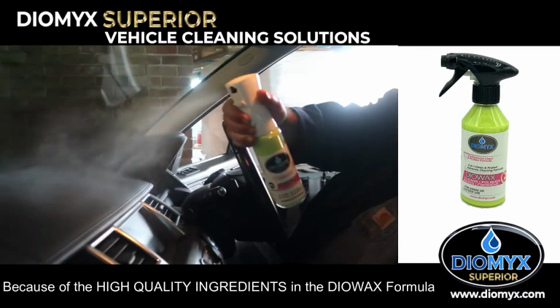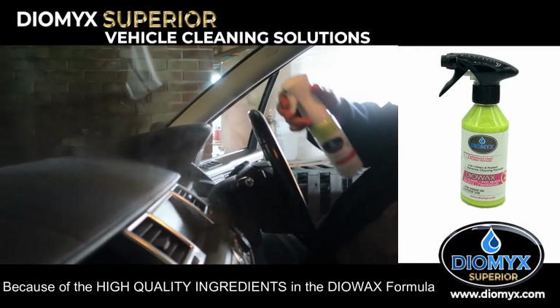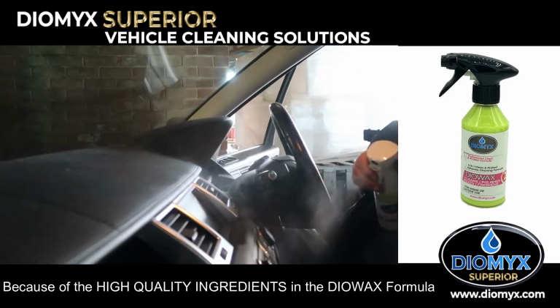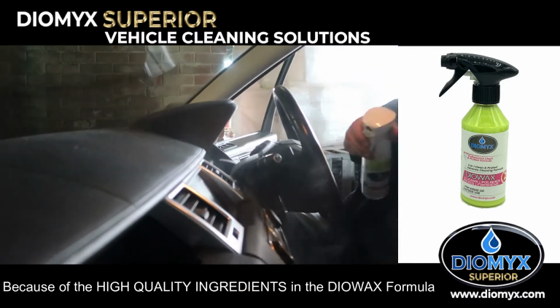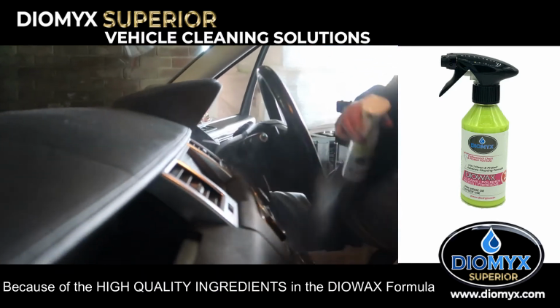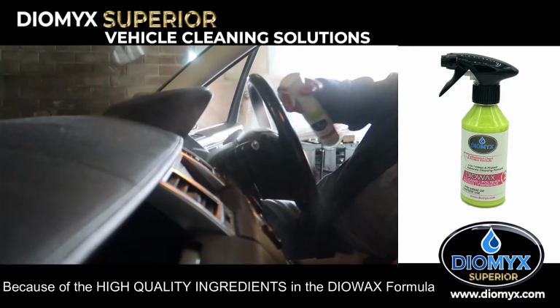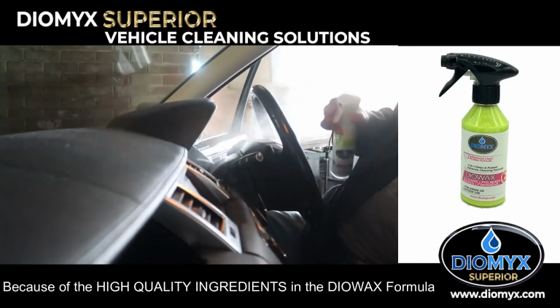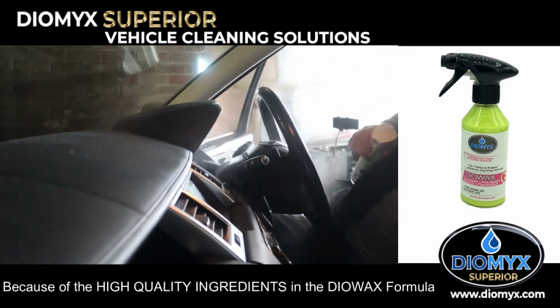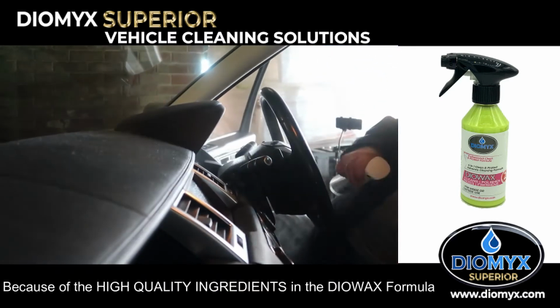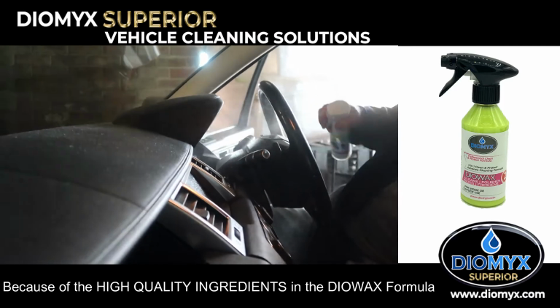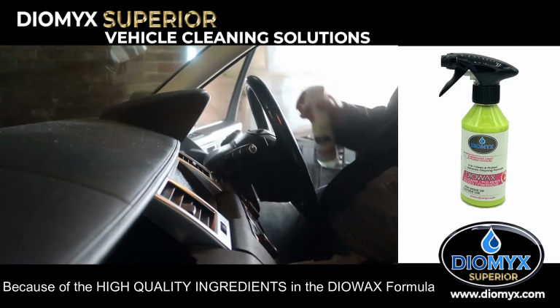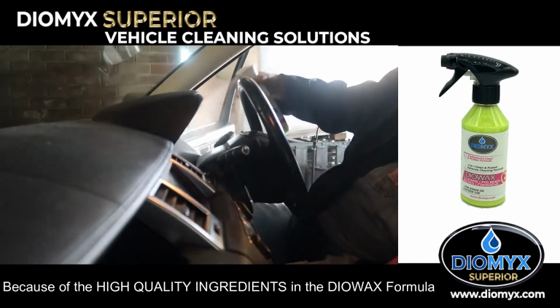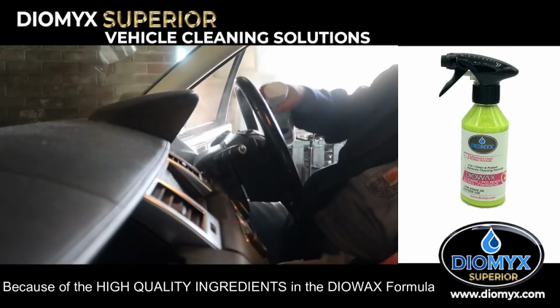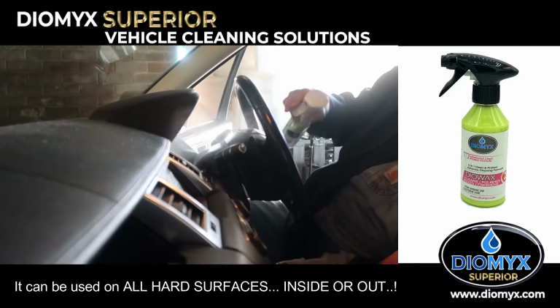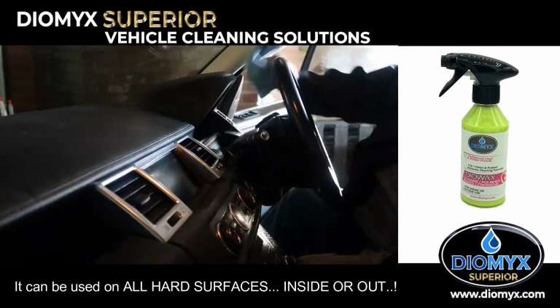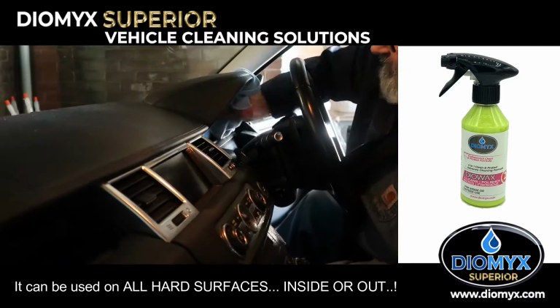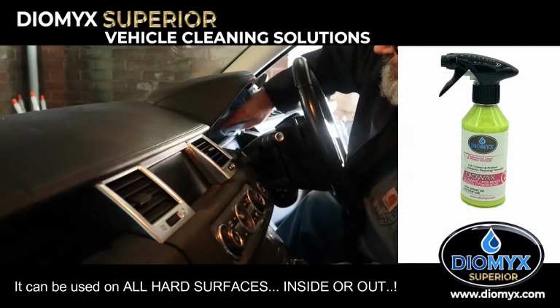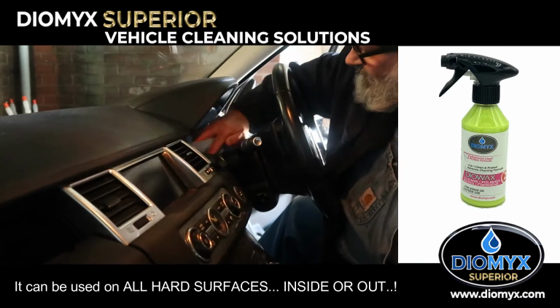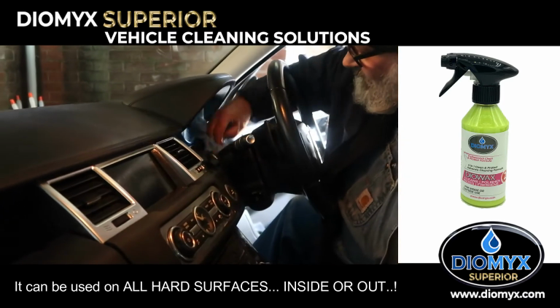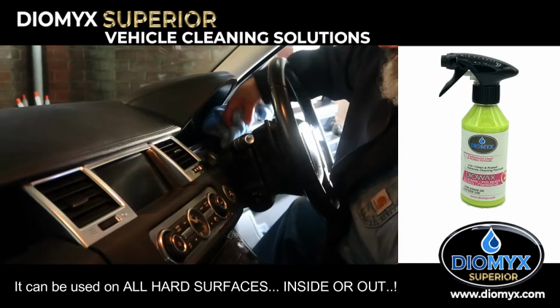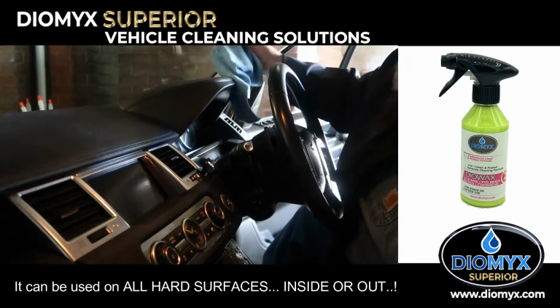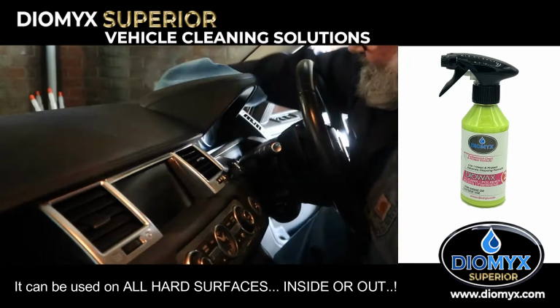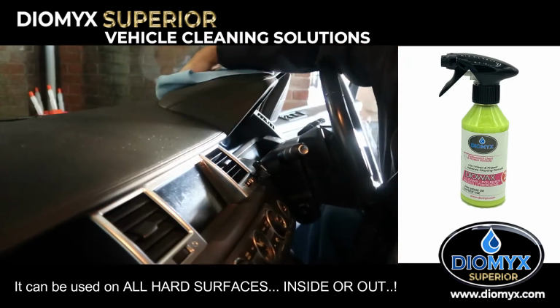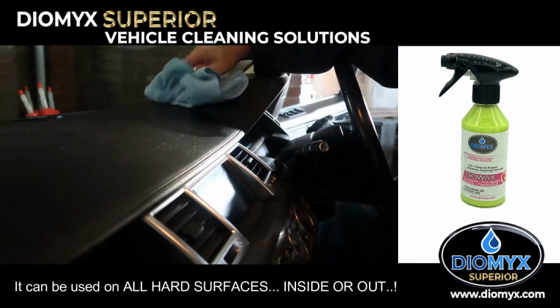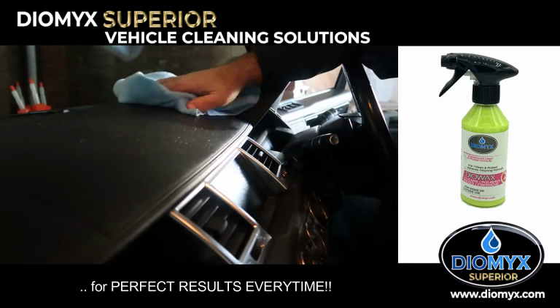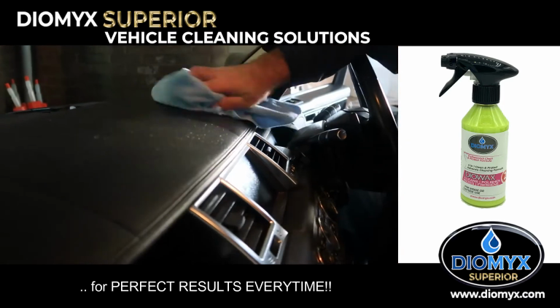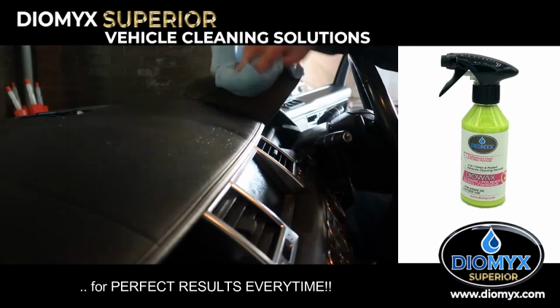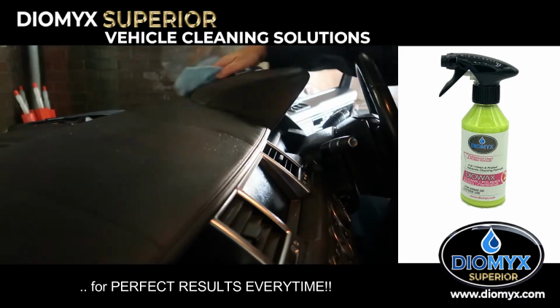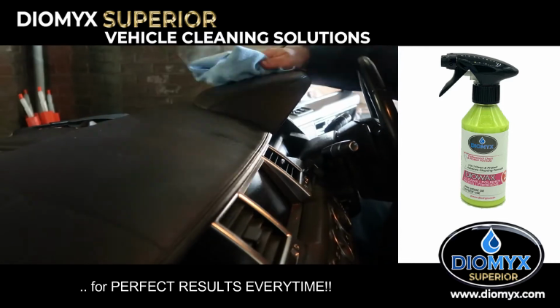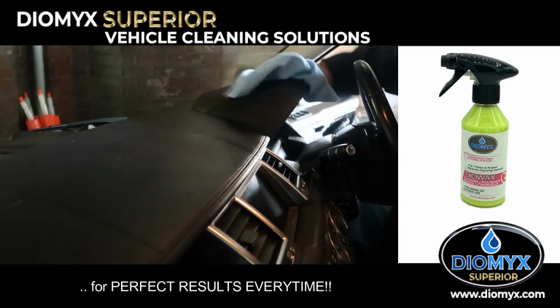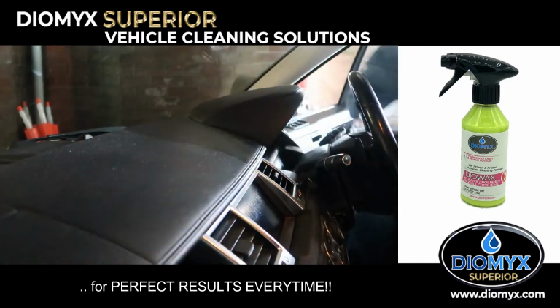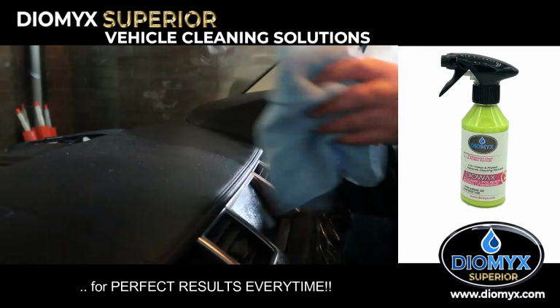Because of the high-quality ingredients in the DioWax 4-in-1 formula, it can be used on all hard surfaces, inside or outside the vehicle, for perfect results every time.